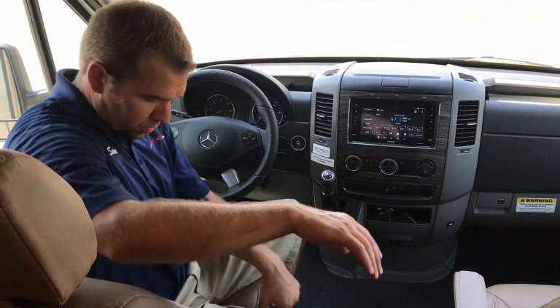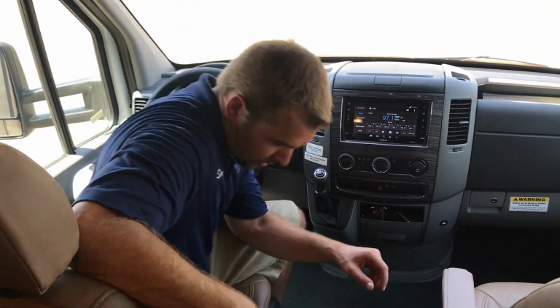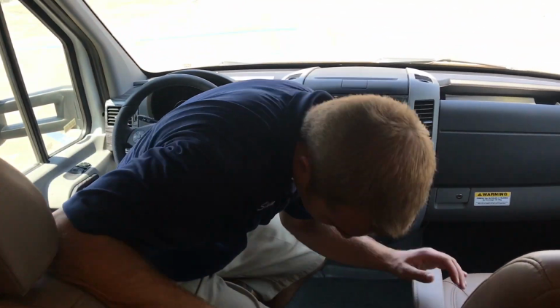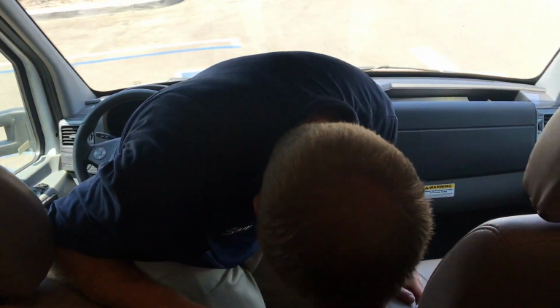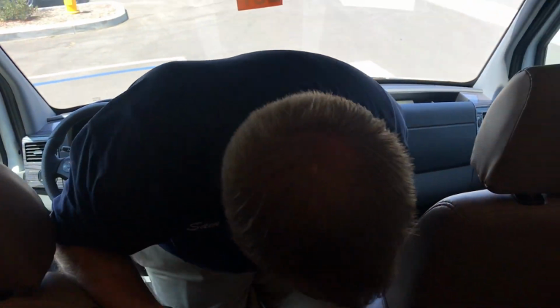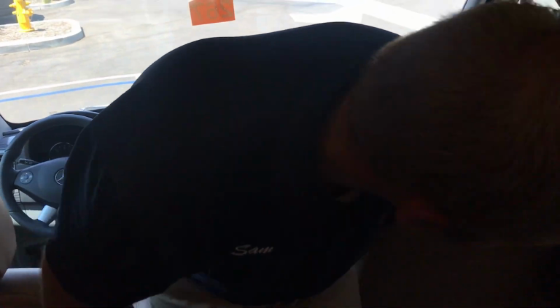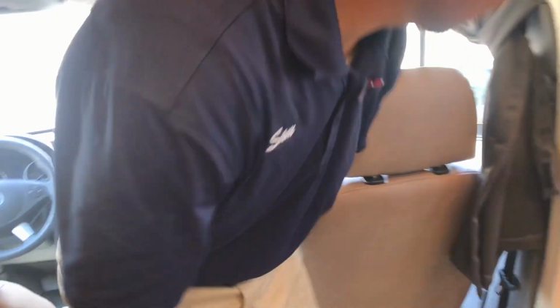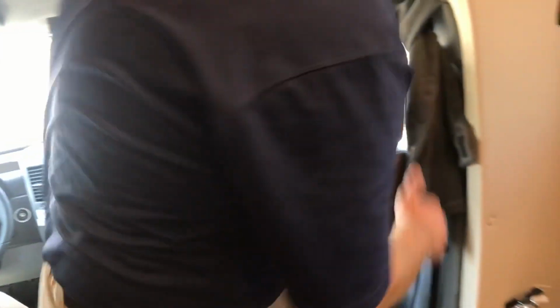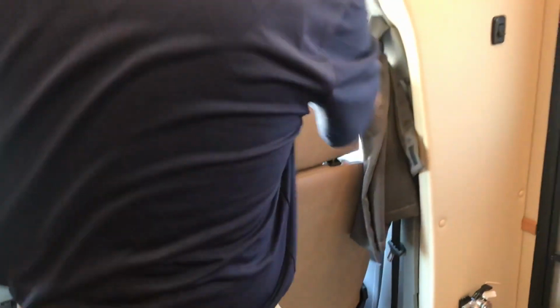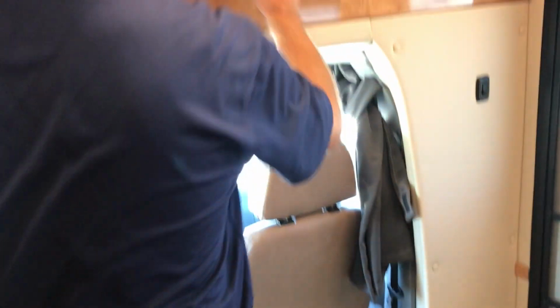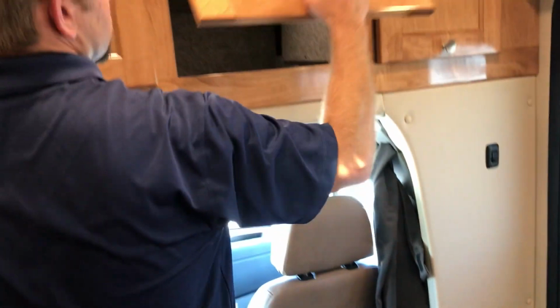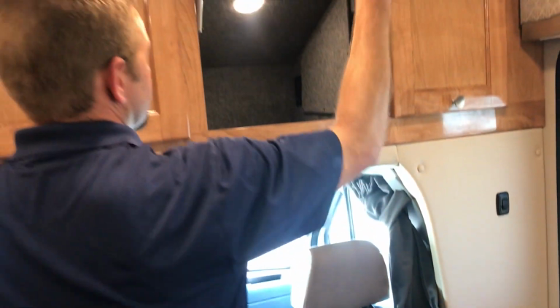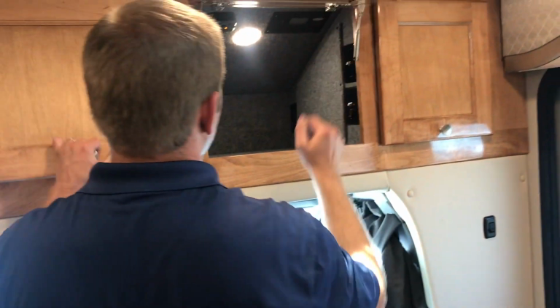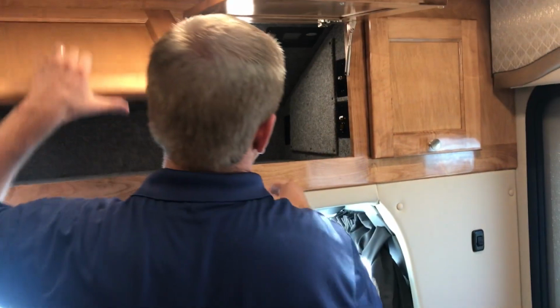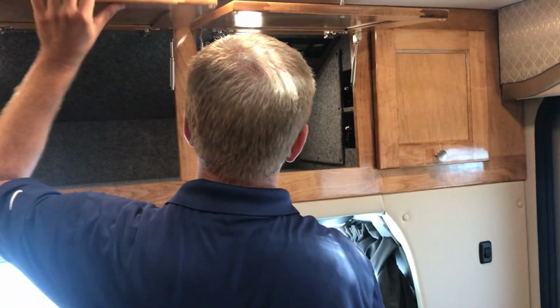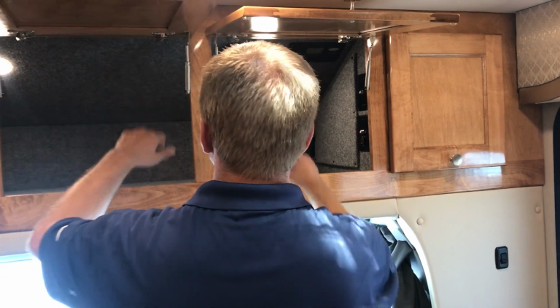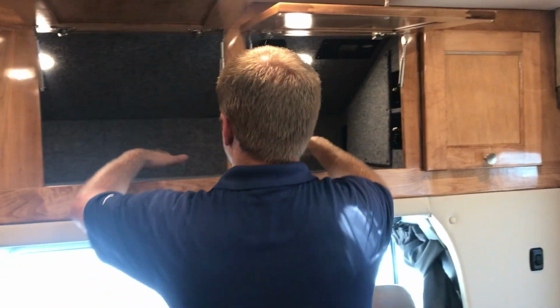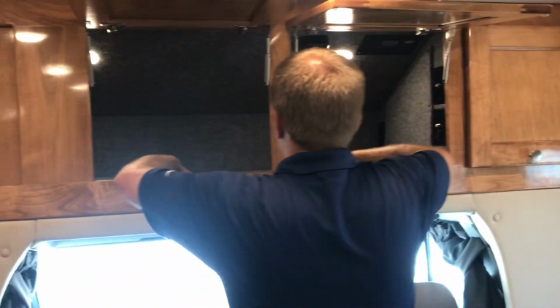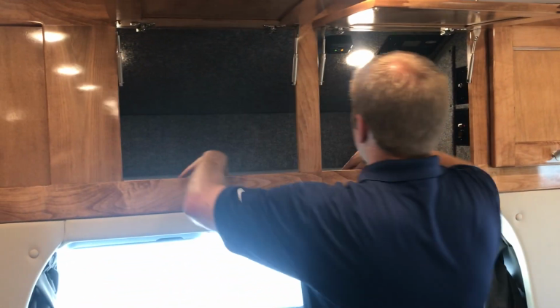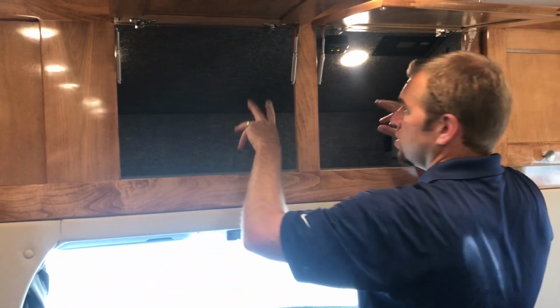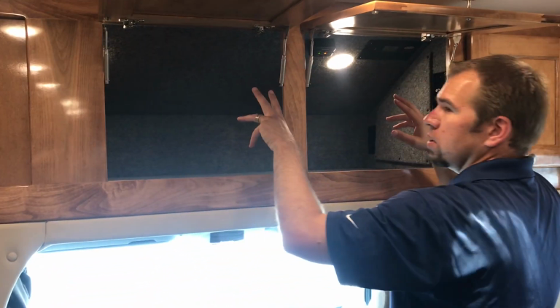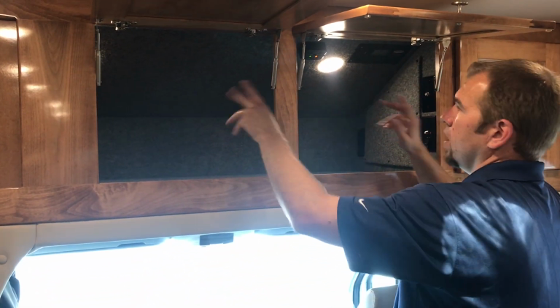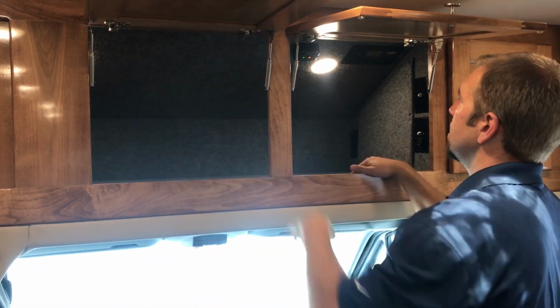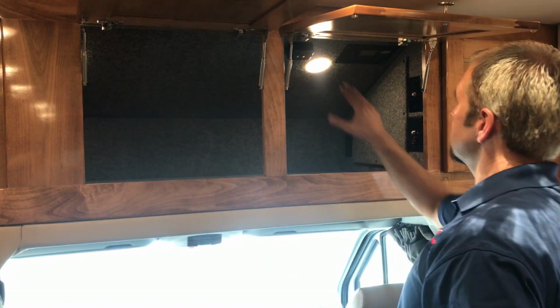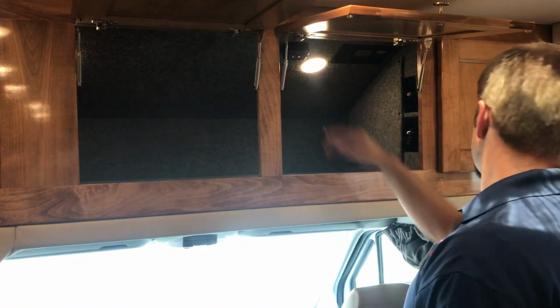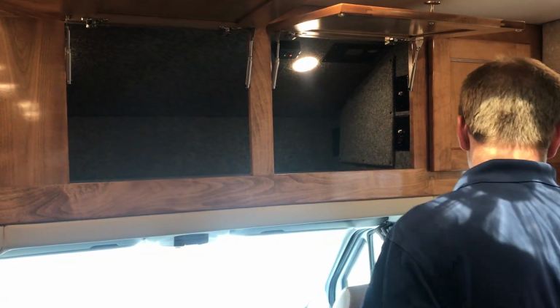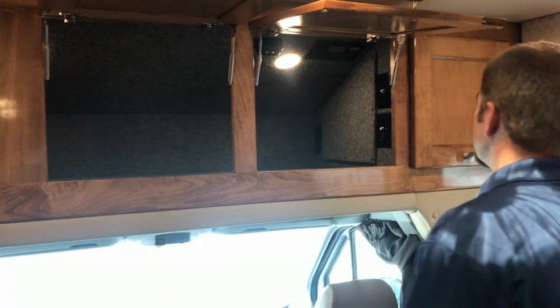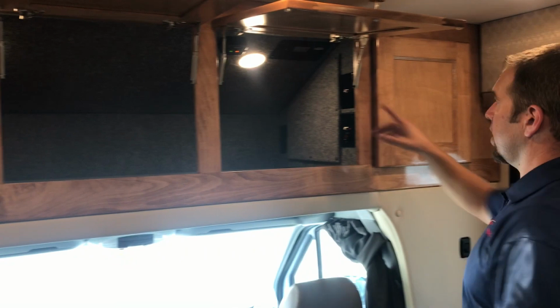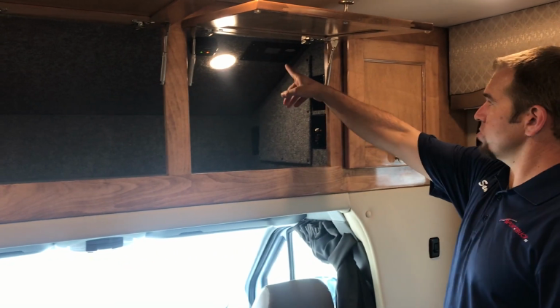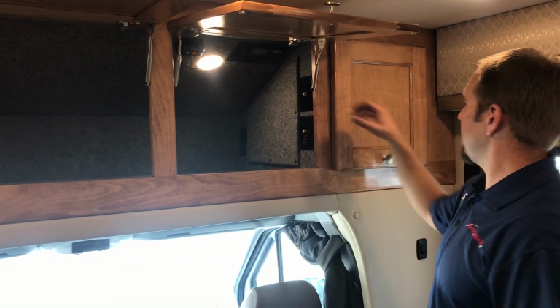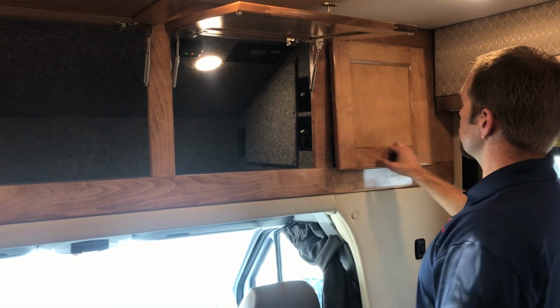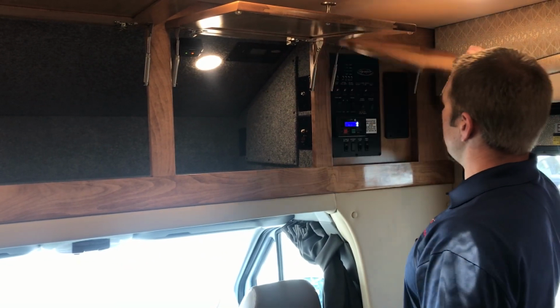Working our way back here. Up above you have some storage. This is a B Plus, so you don't have the bed up here, but you do have storage — great storage. LED lights, magnum inverter. You have a solar panel on the roof as well.